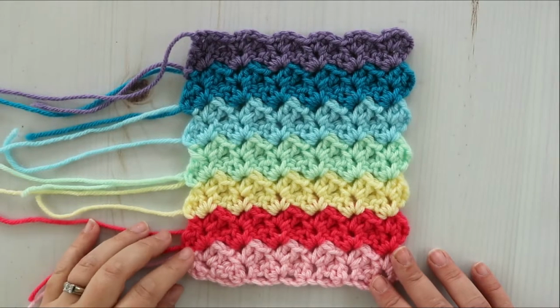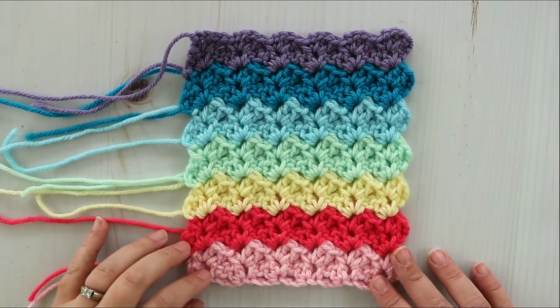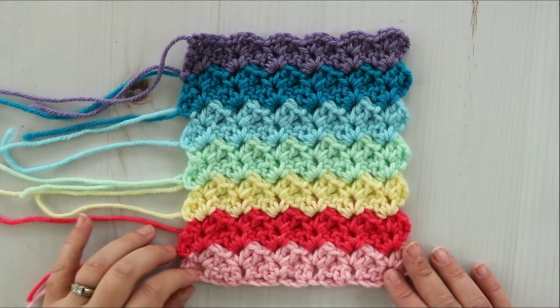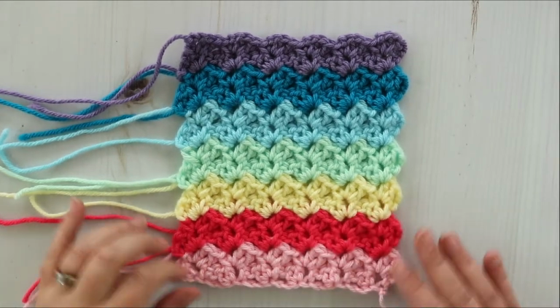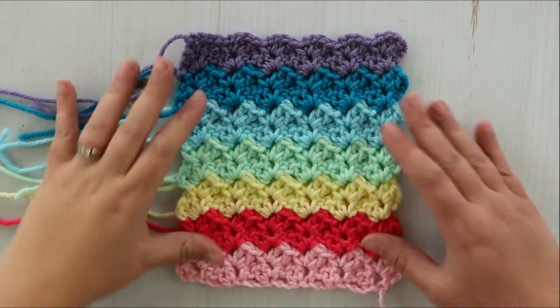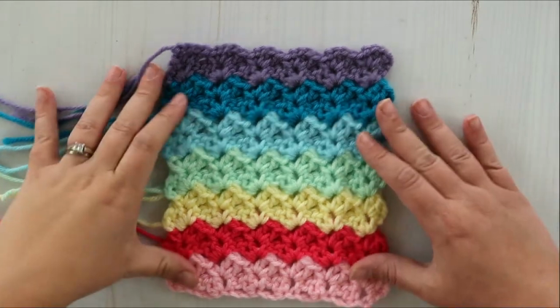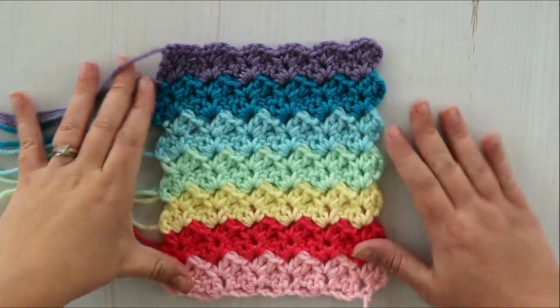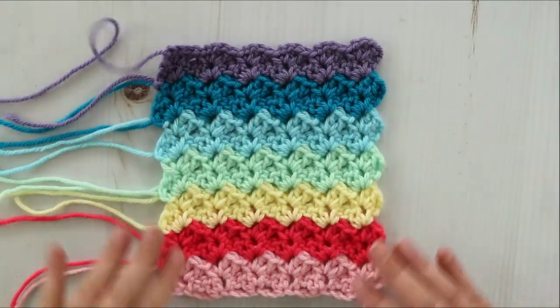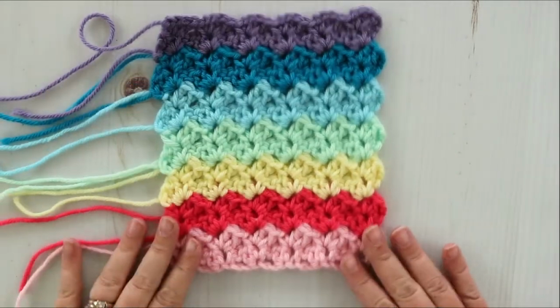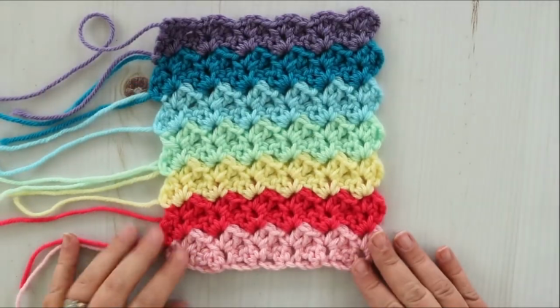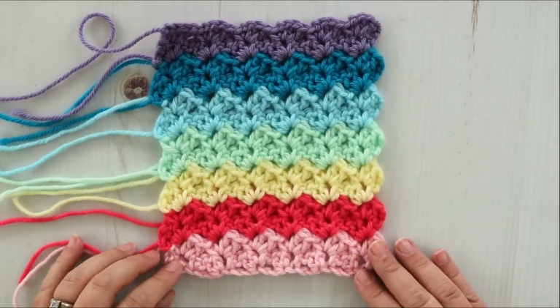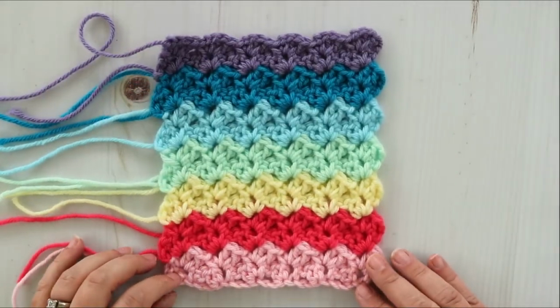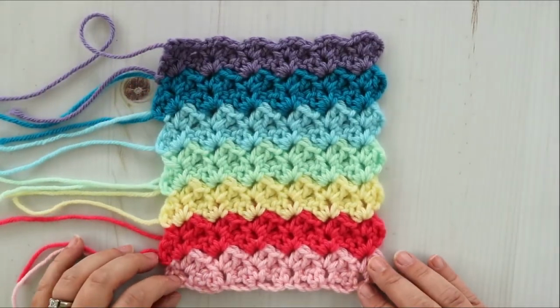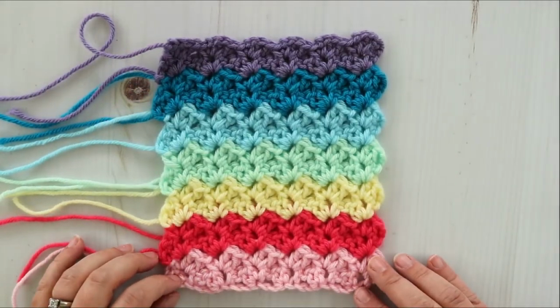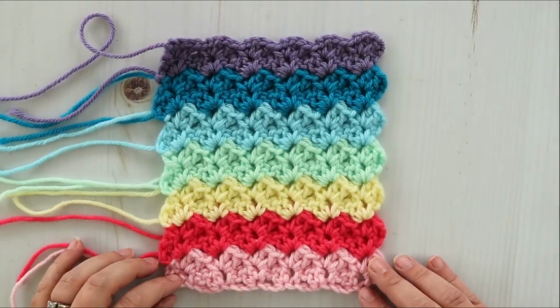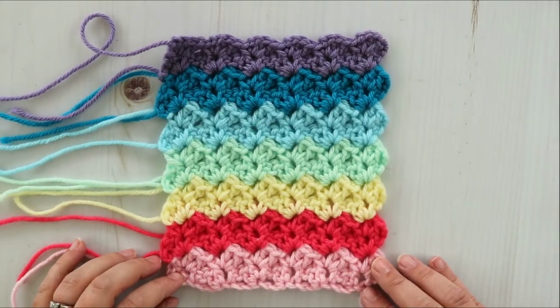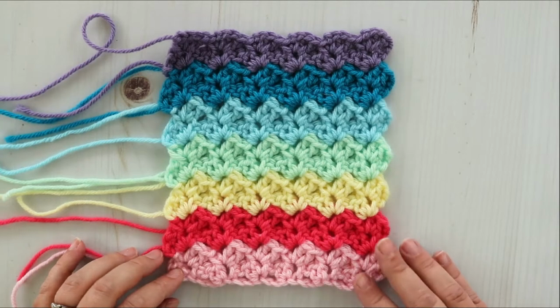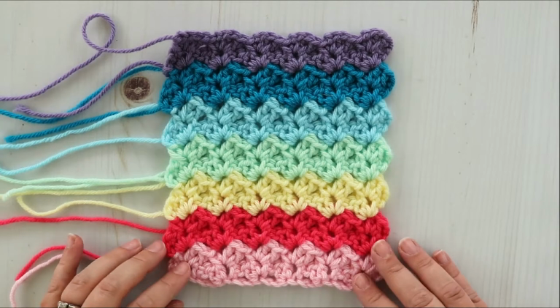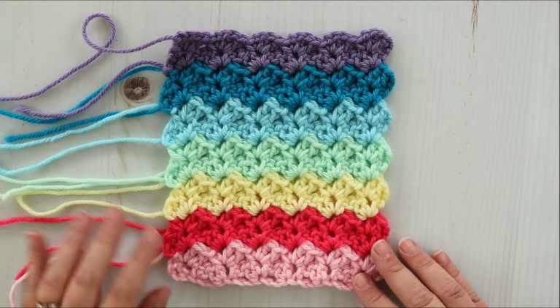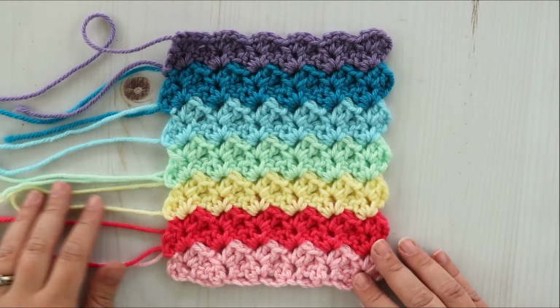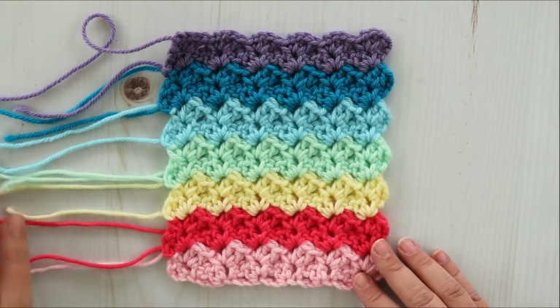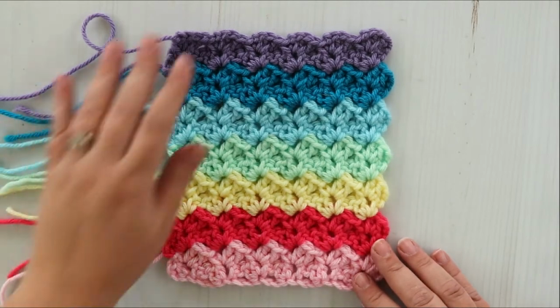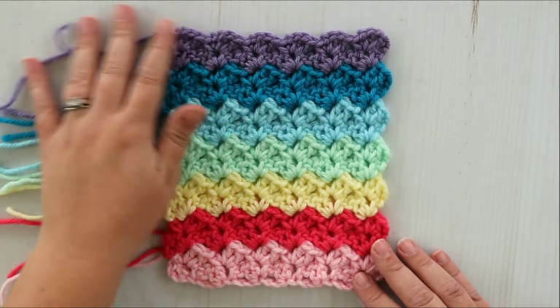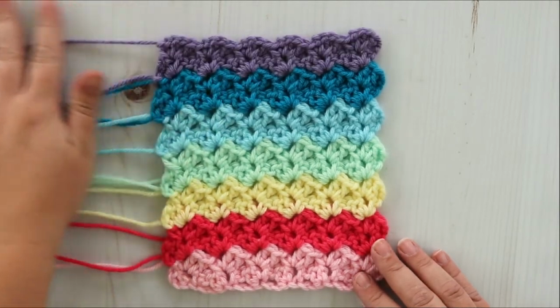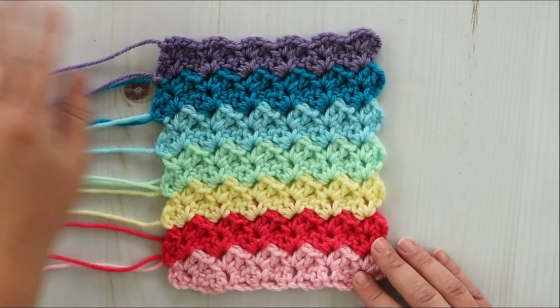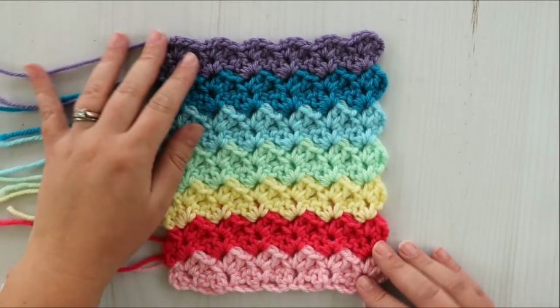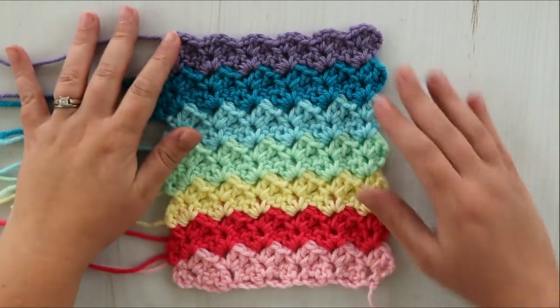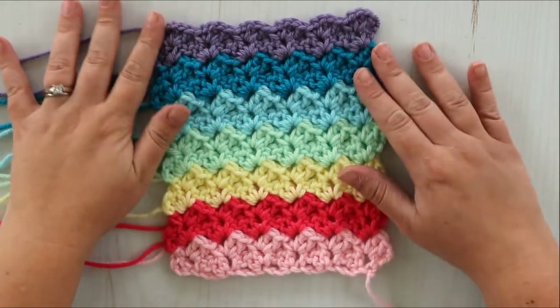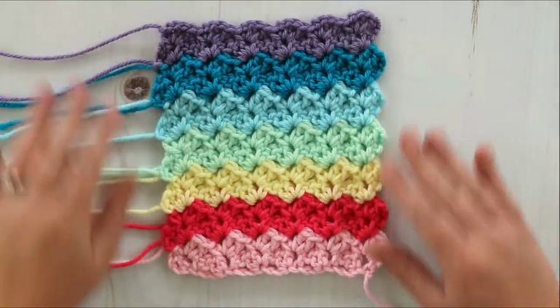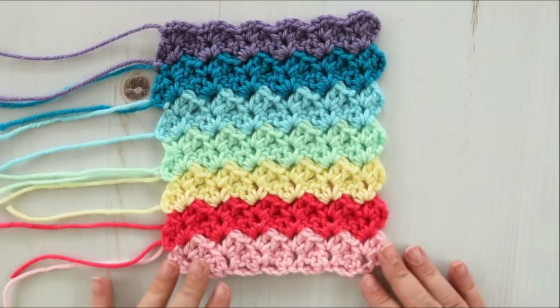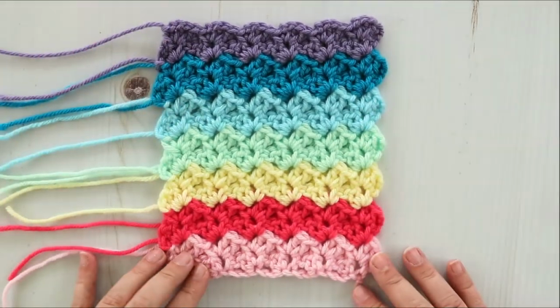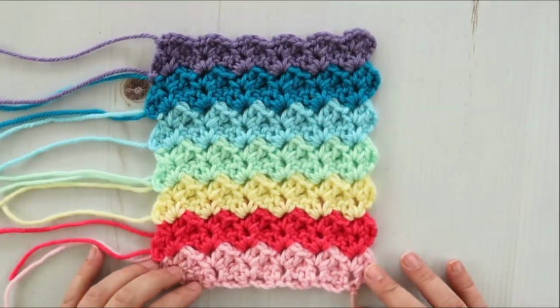Hey guys, Heather here from The Unraveled Bin. Today I'm going to show you how to make the tulip stitch. Don't you think this kind of looks a little bit like a corner-to-corner stitch worked in rows?